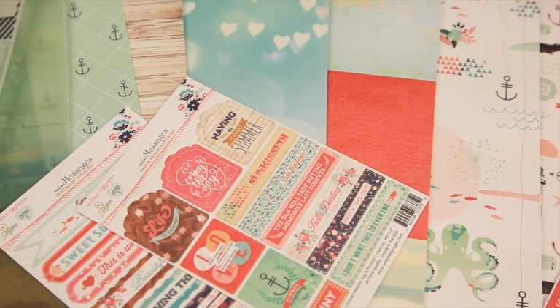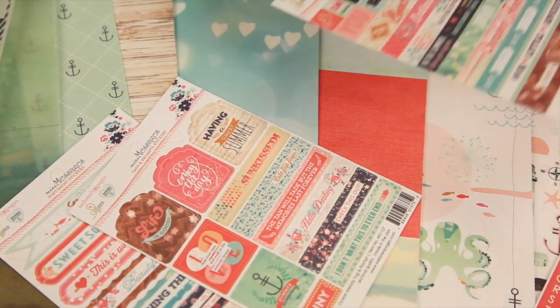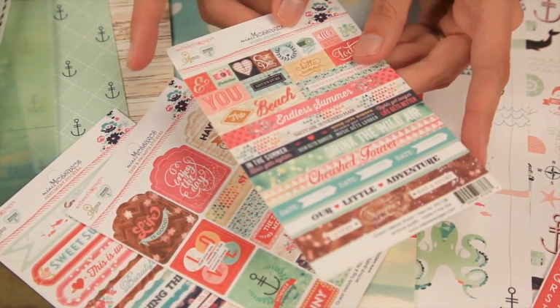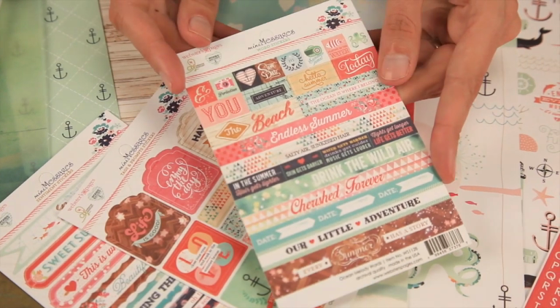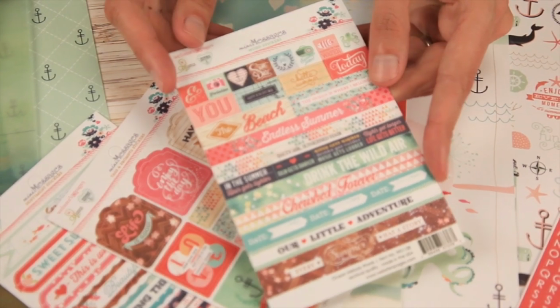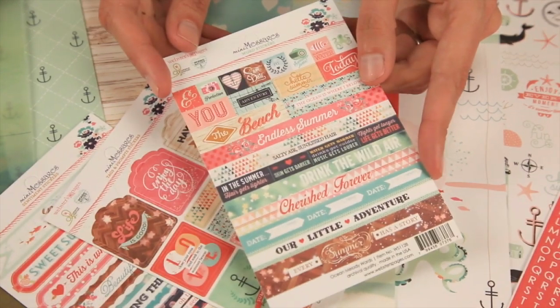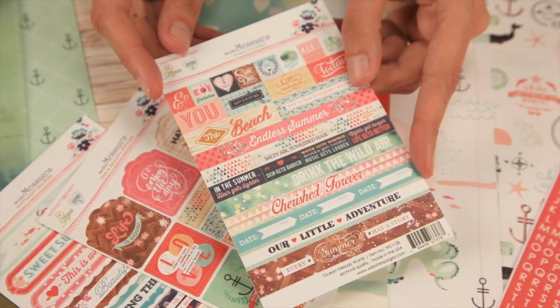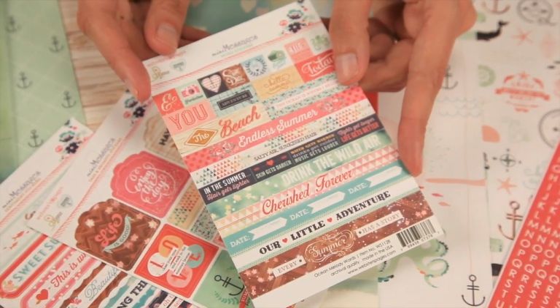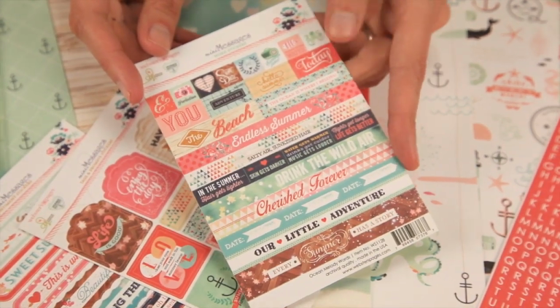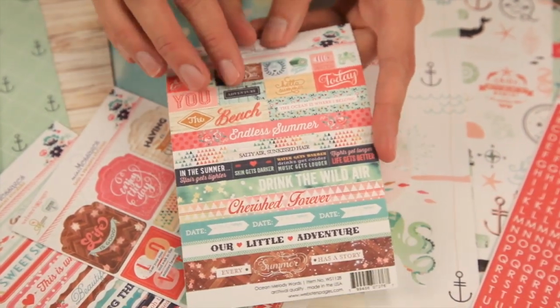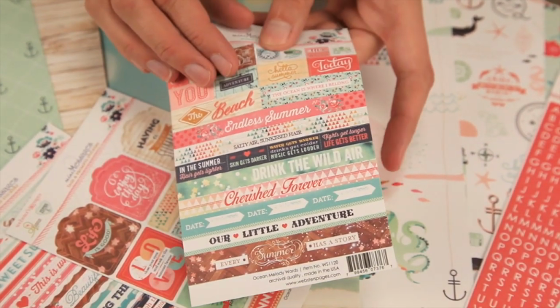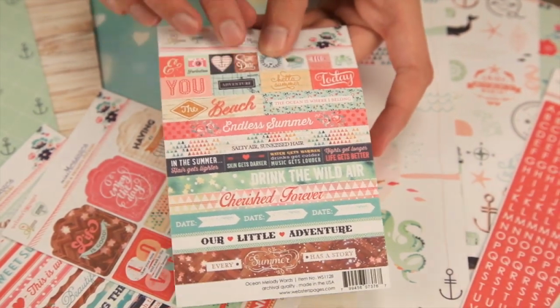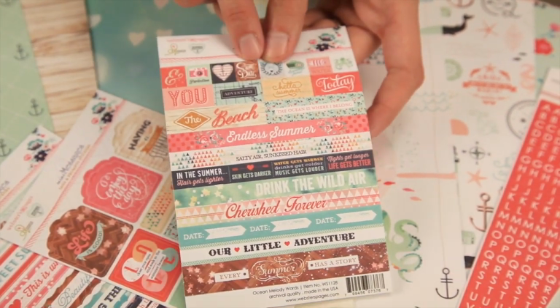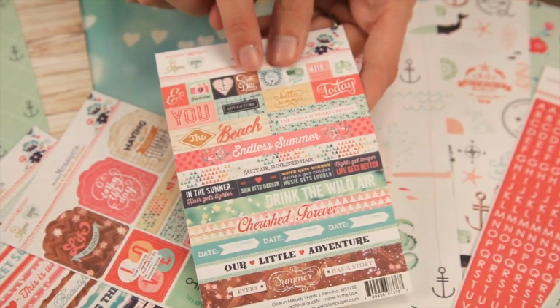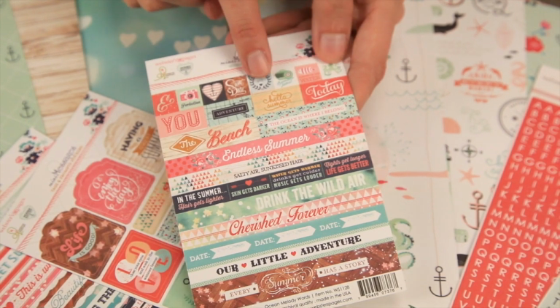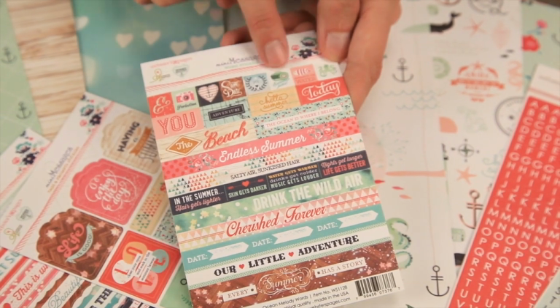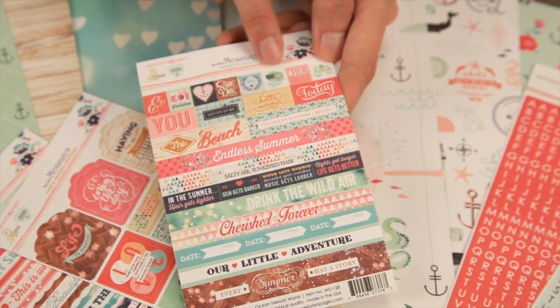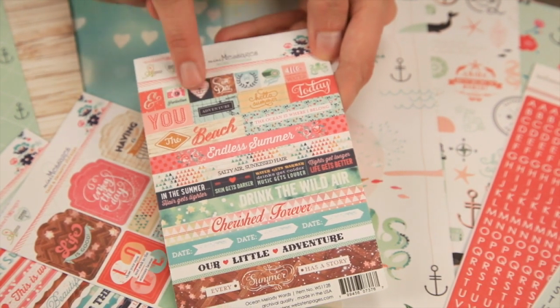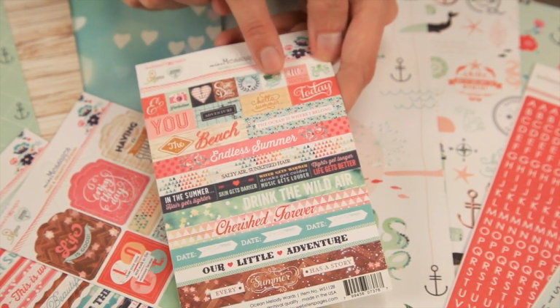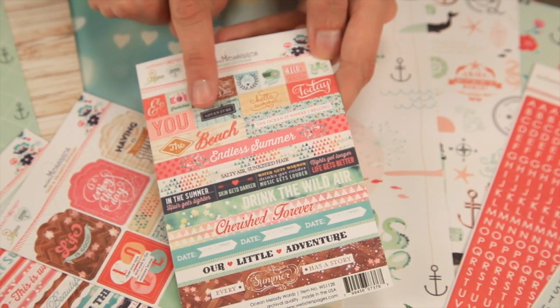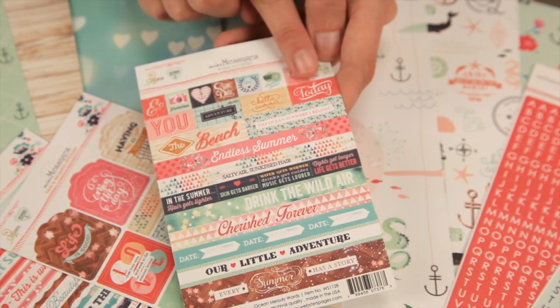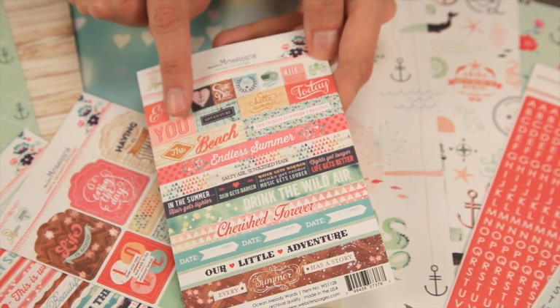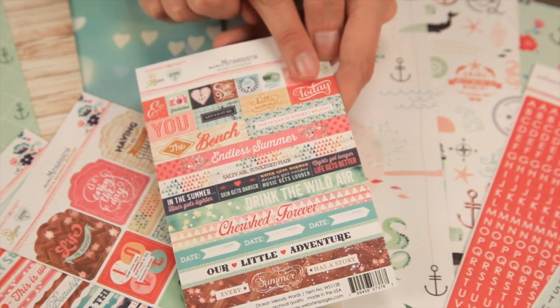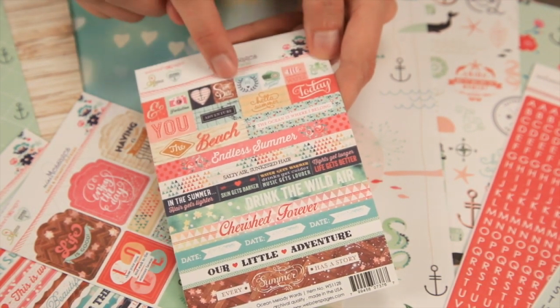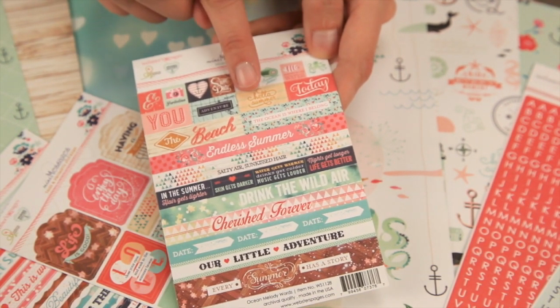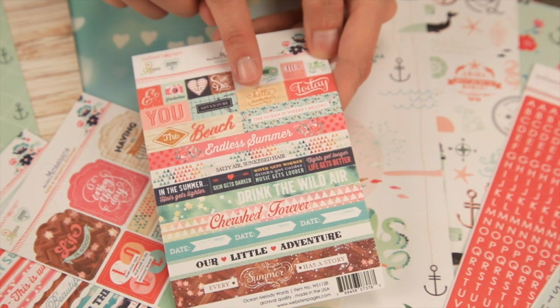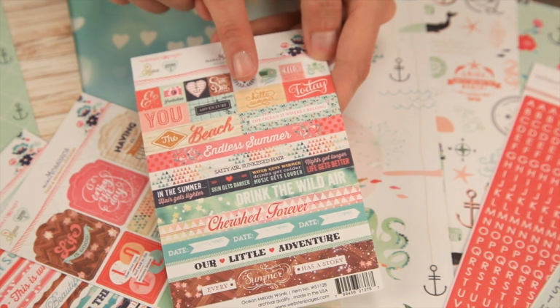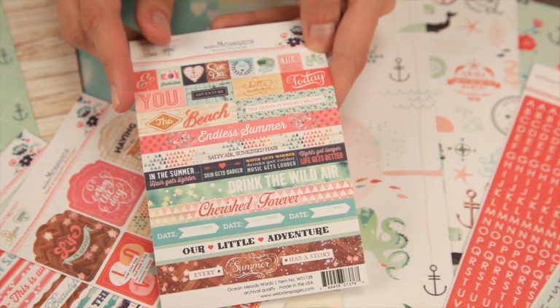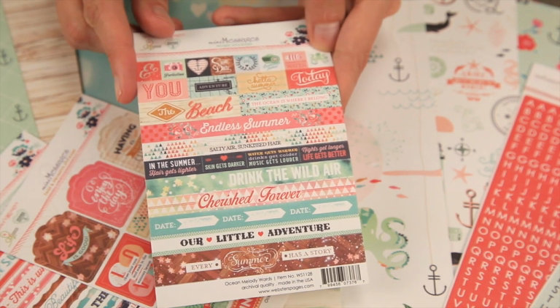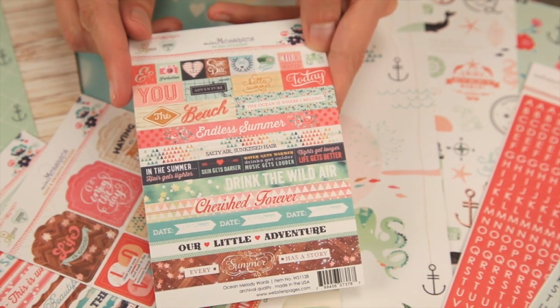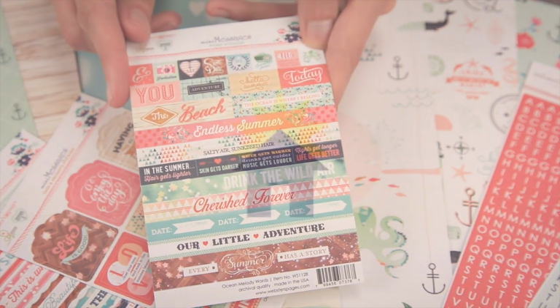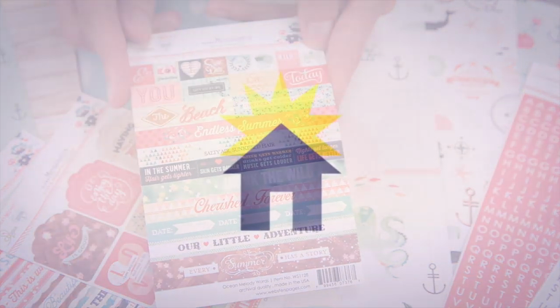These are the mini messages word stickers. Some of these are so tiny and square and they are so reminiscent of that Instagram style. They're so fun to lay right on top of your photos.